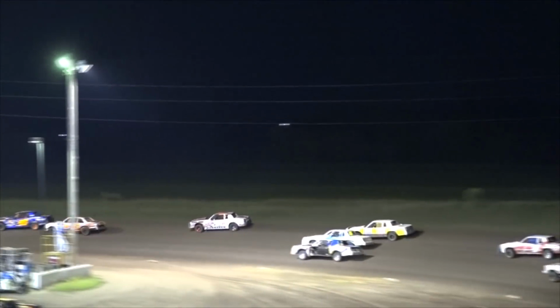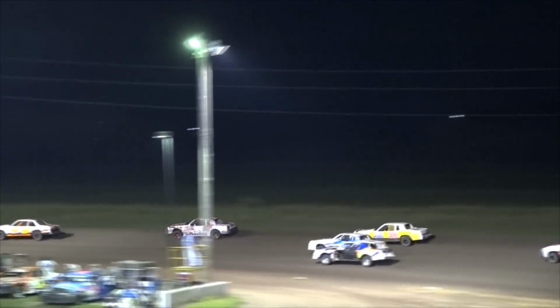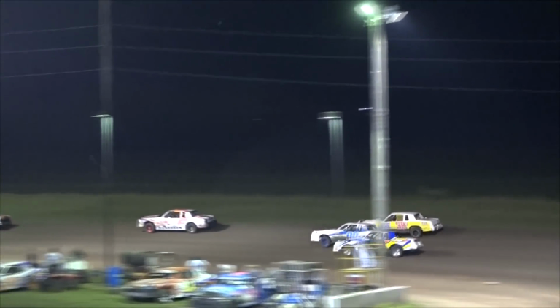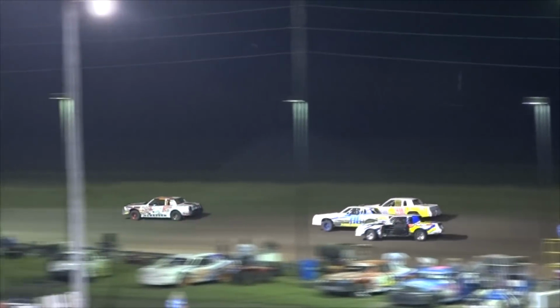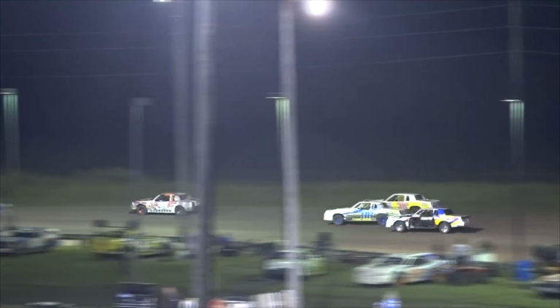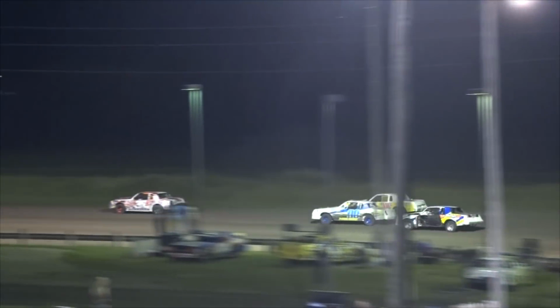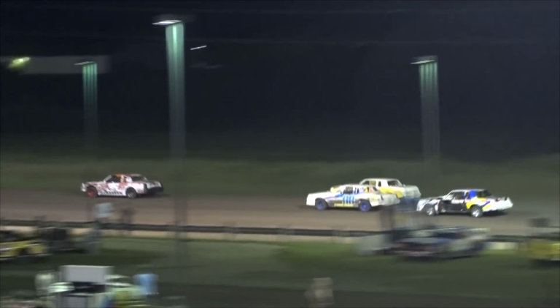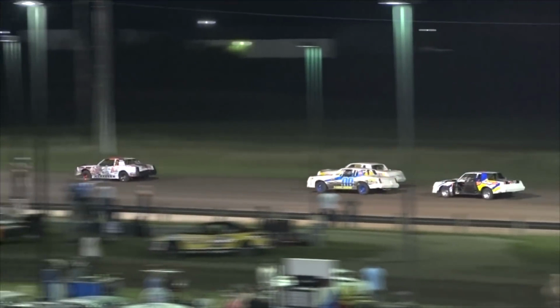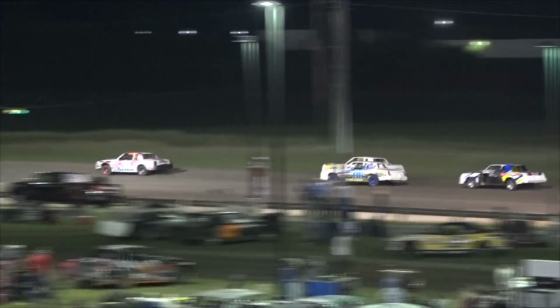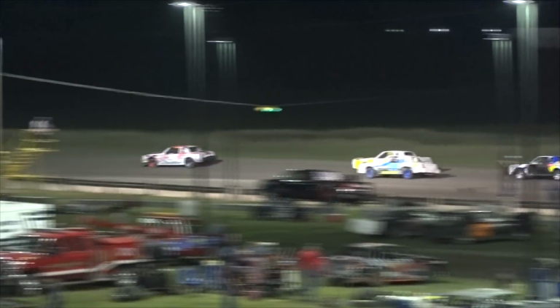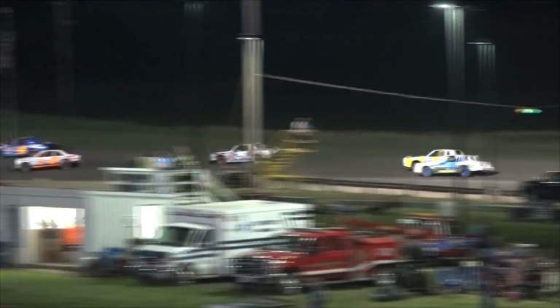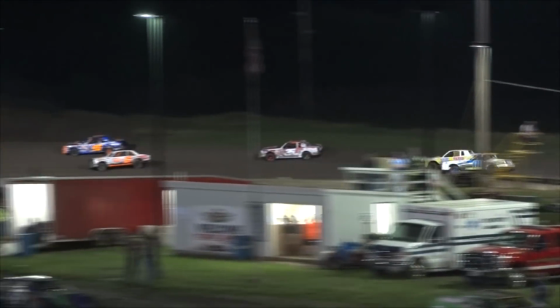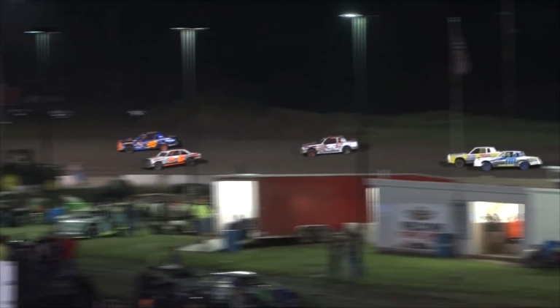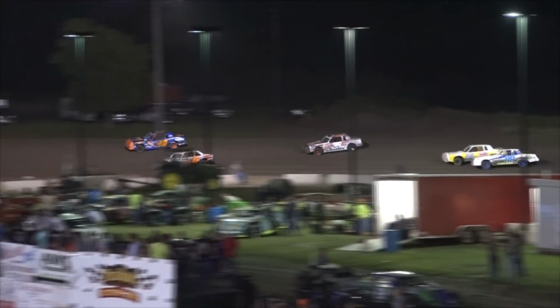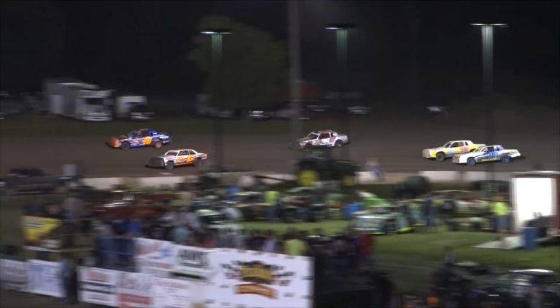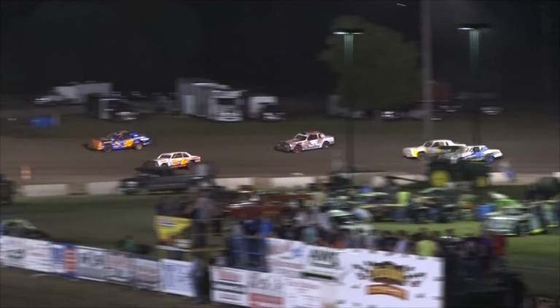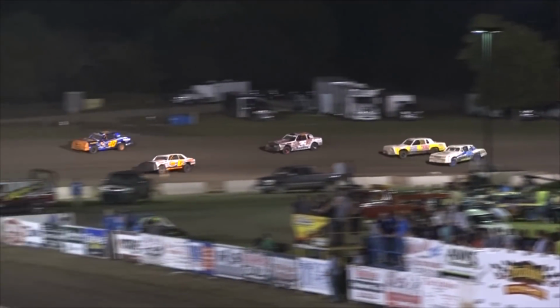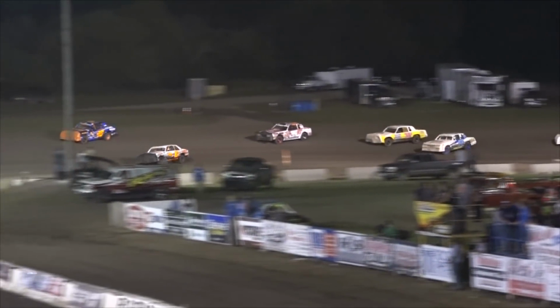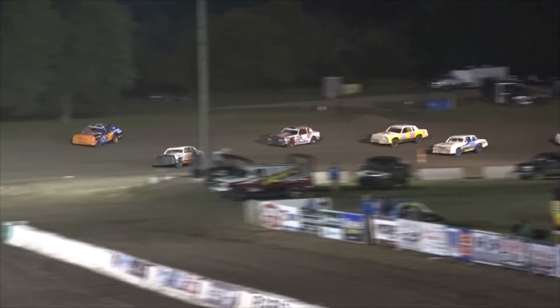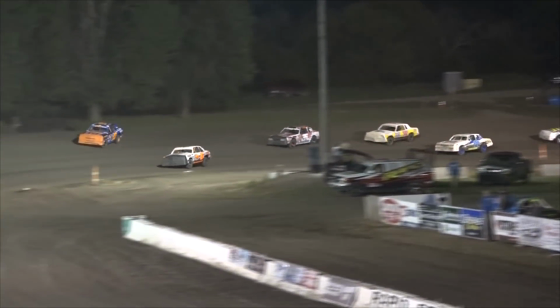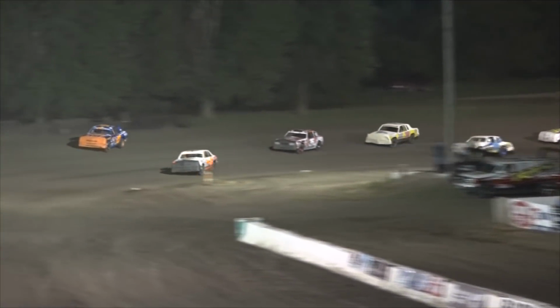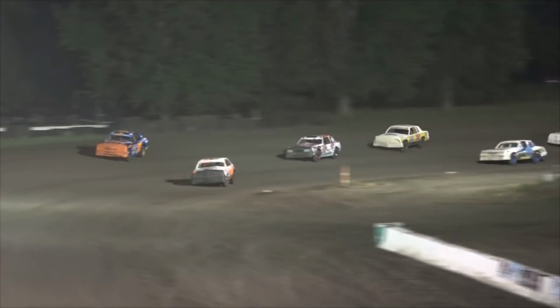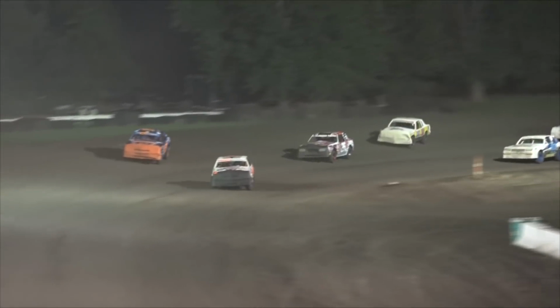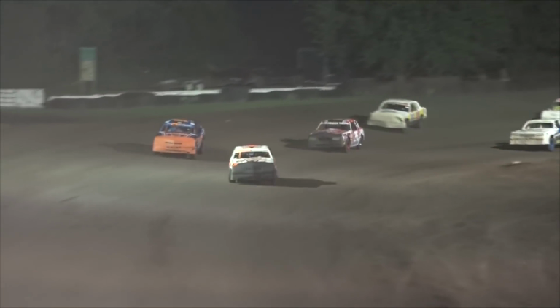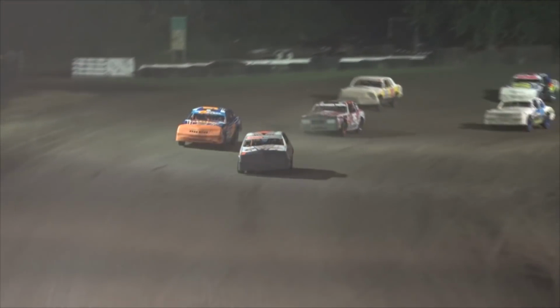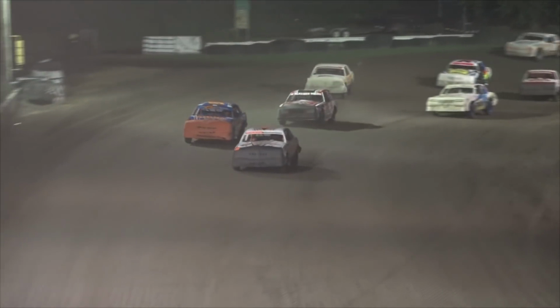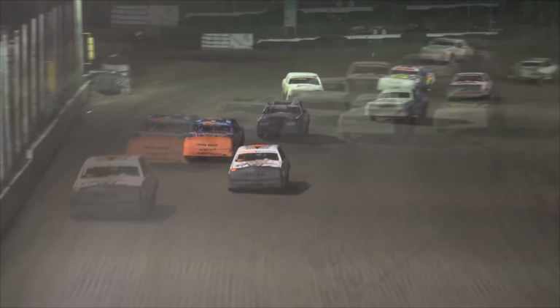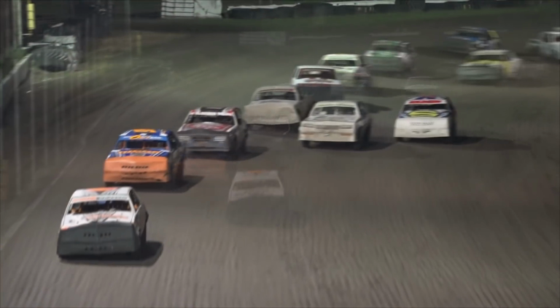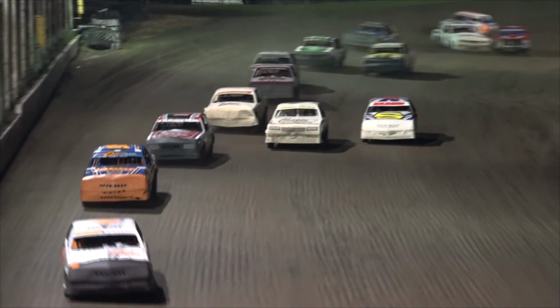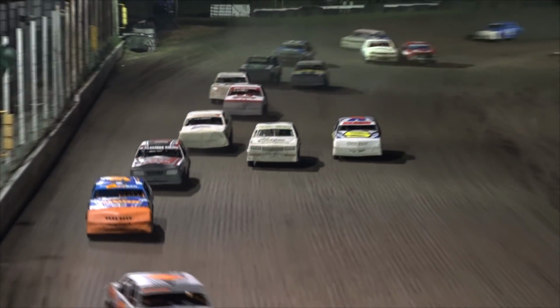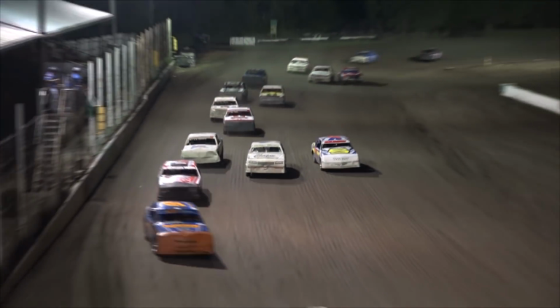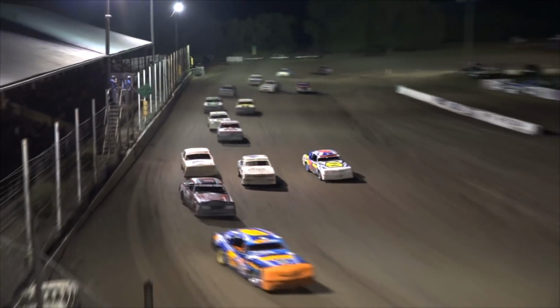Making our way through turns 1 and 2. Colton Aarons is your race leader with Dustin Galbranson working him. Galbranson's going to take a peek down low, and Galbranson likes what he sees down low. Here comes the number 6 for the race lead as we restart with 4 laps remaining.